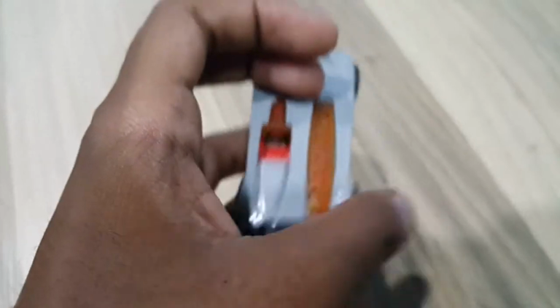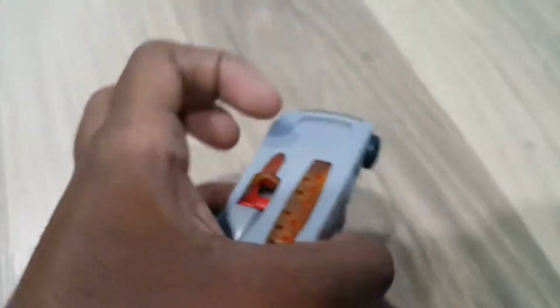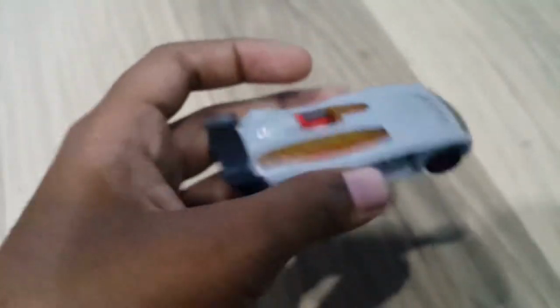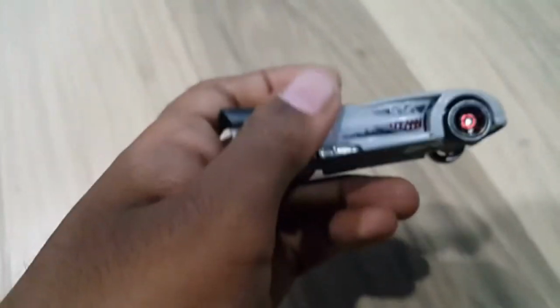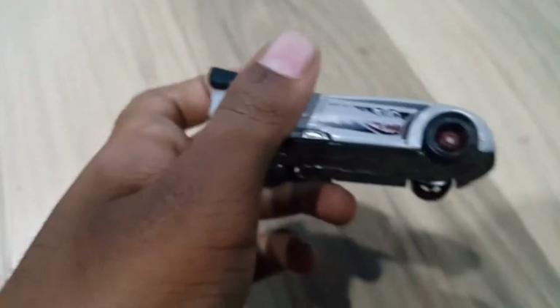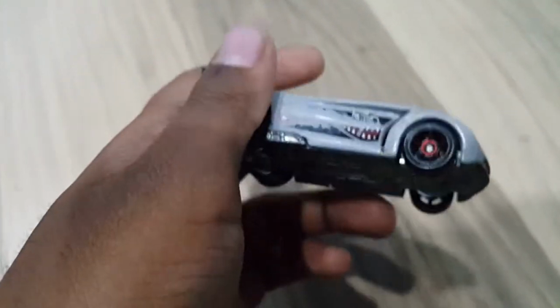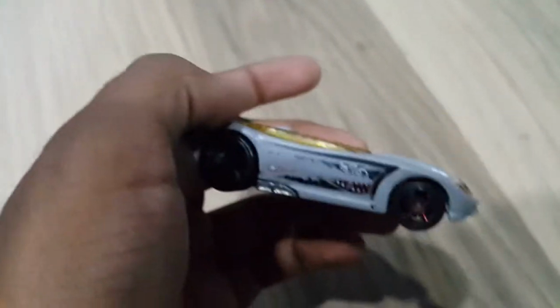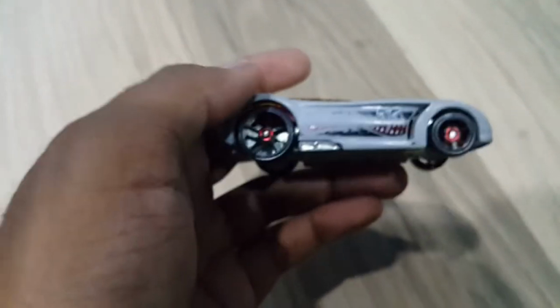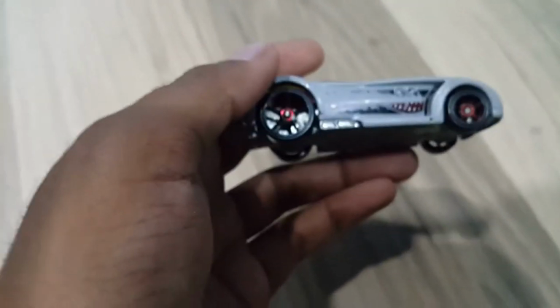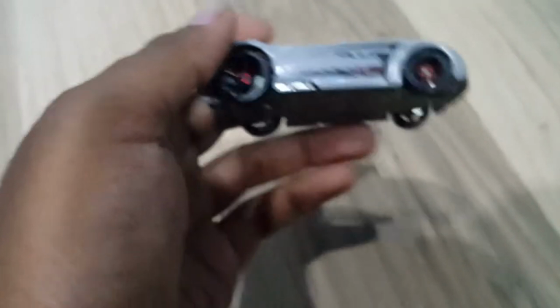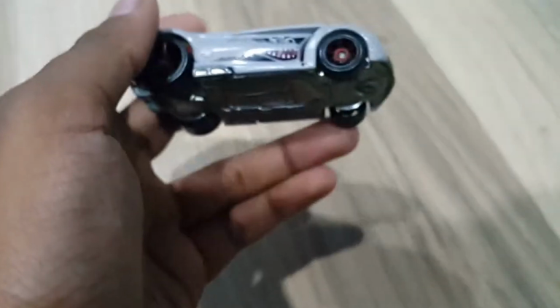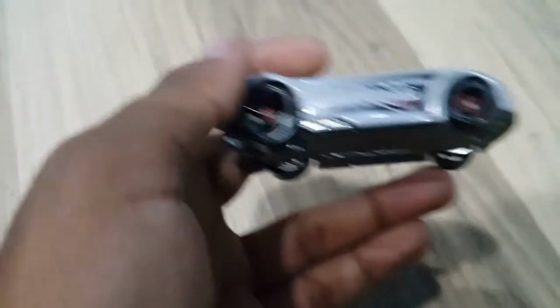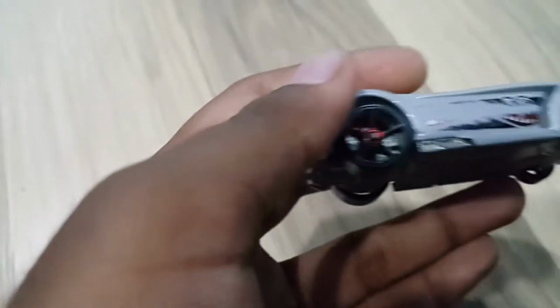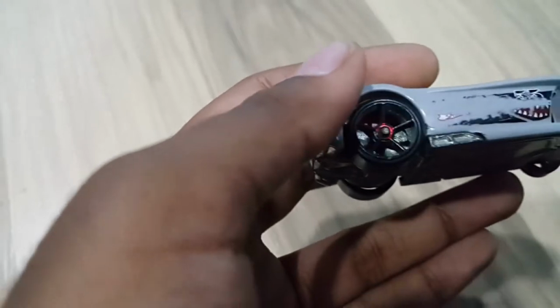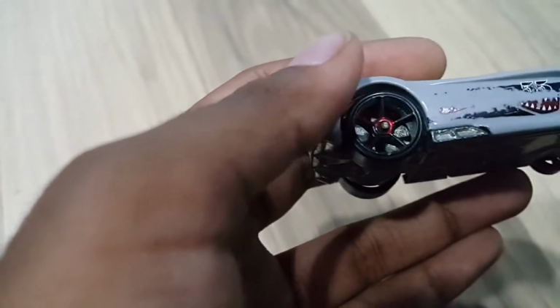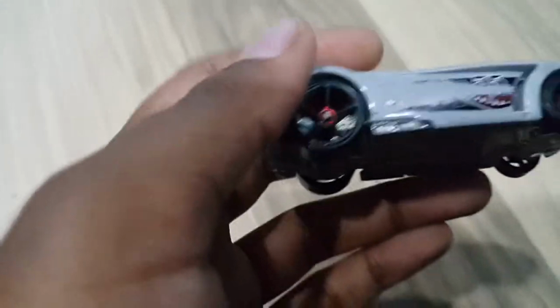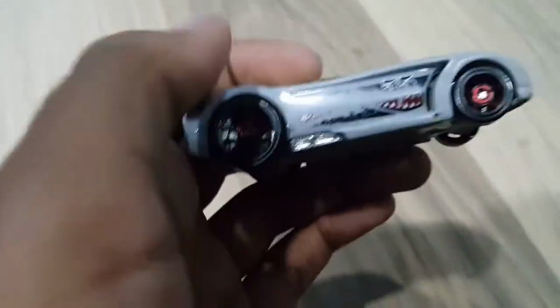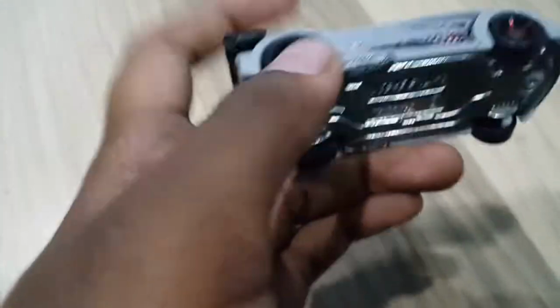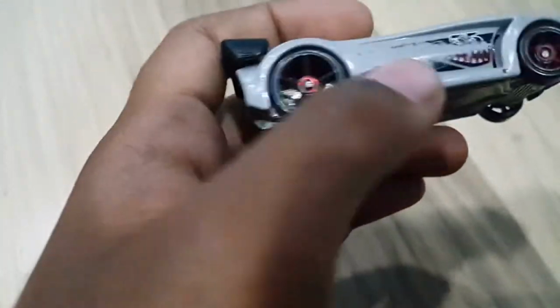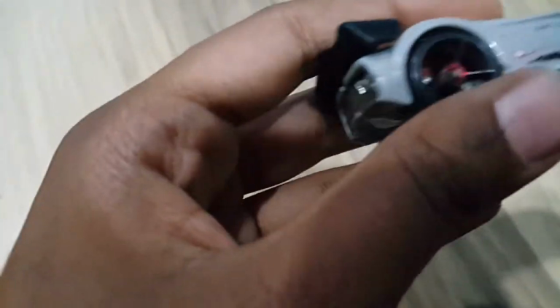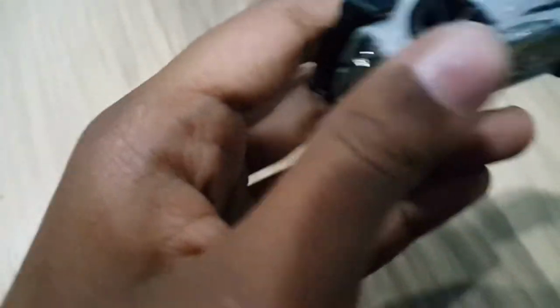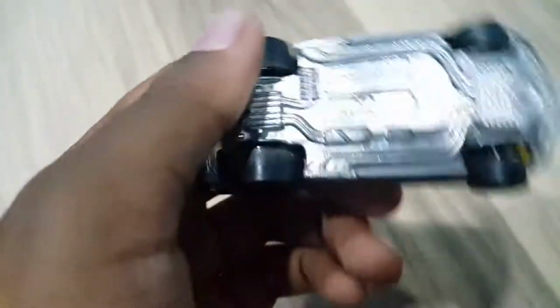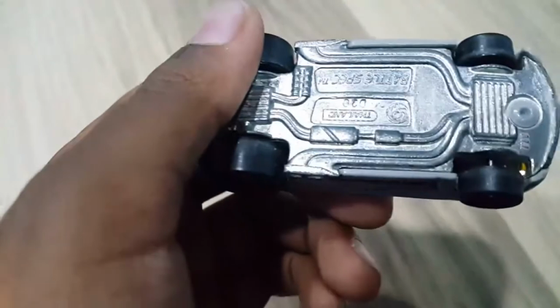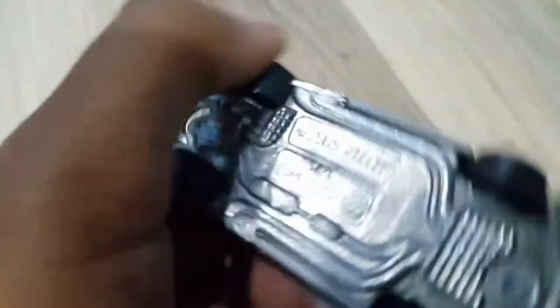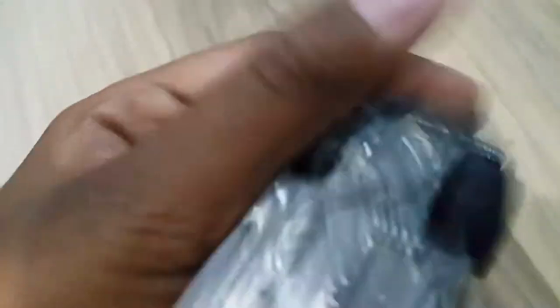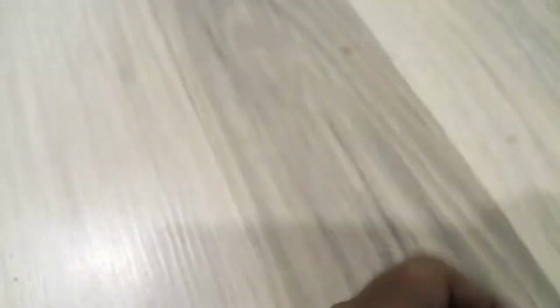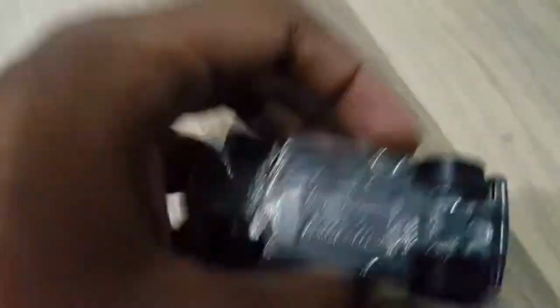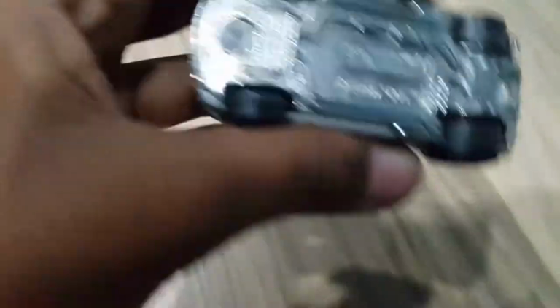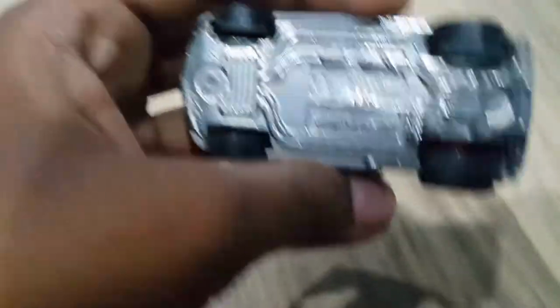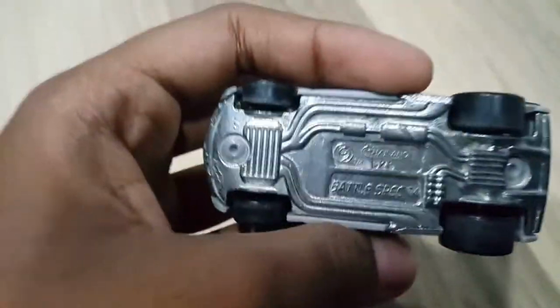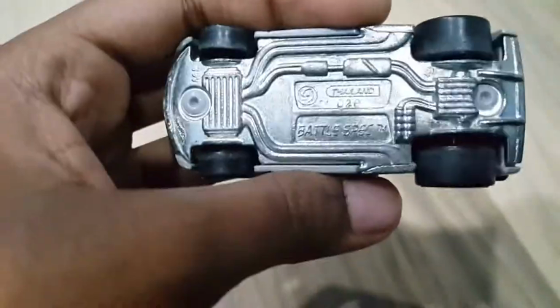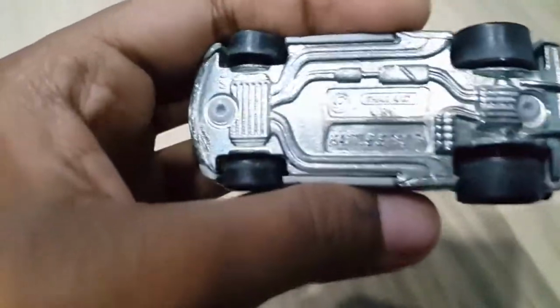Wow, this kind of looks like a real car — it's got spoilers! Nice decalling, and the wheels also look nice, red with red and black. The underside looks very nice too.